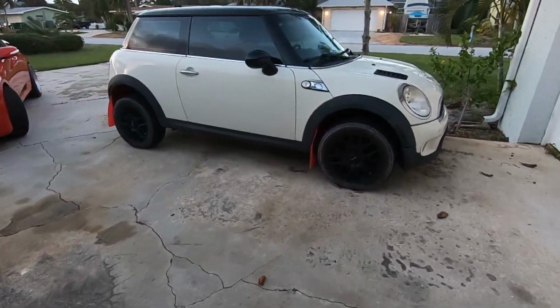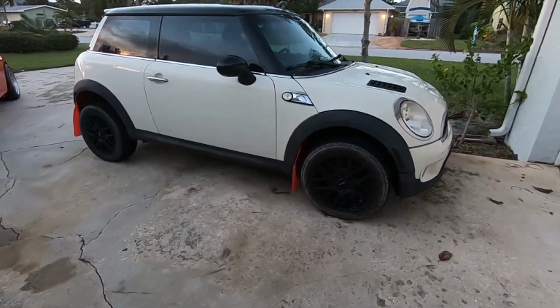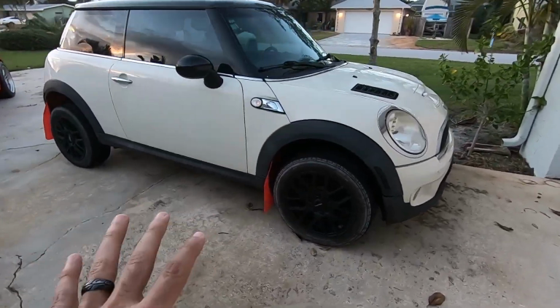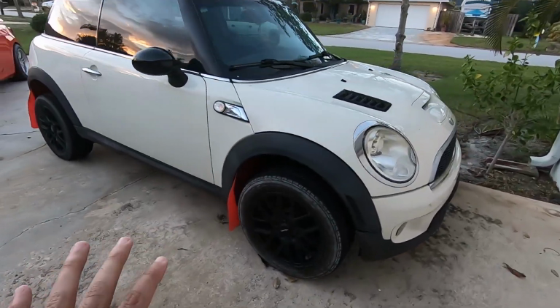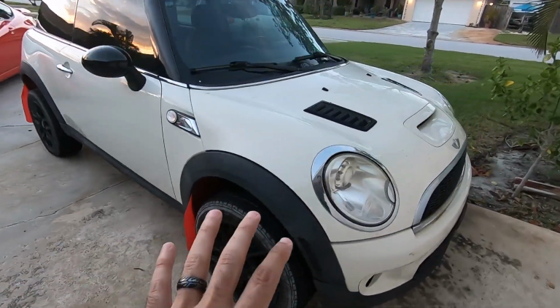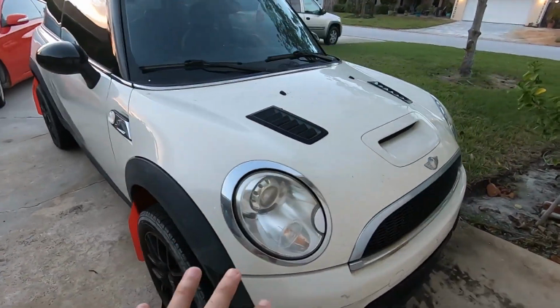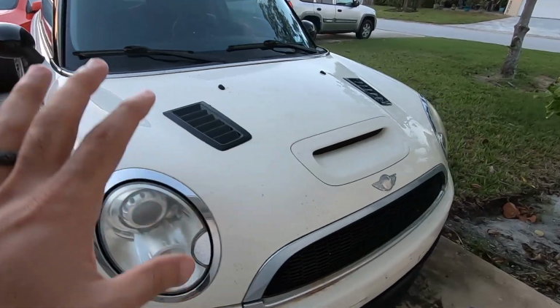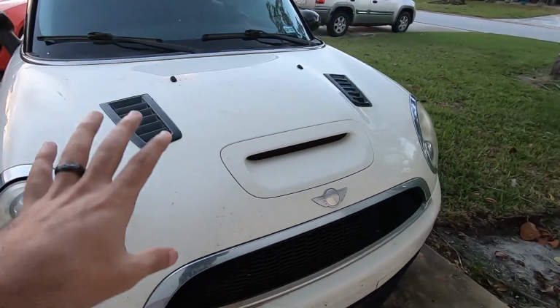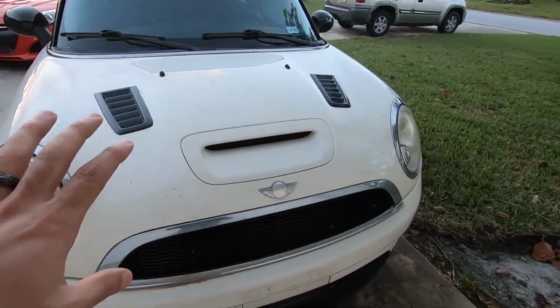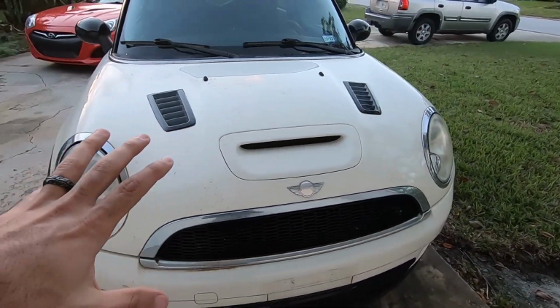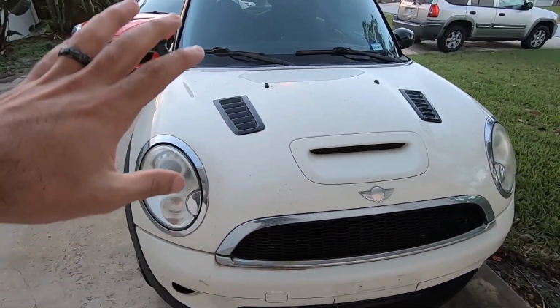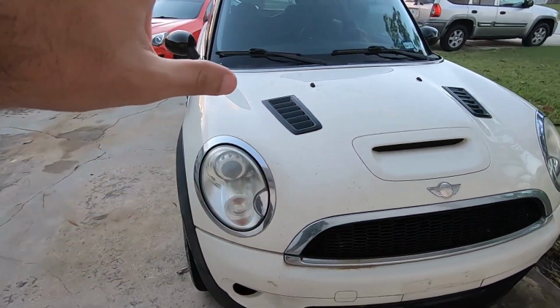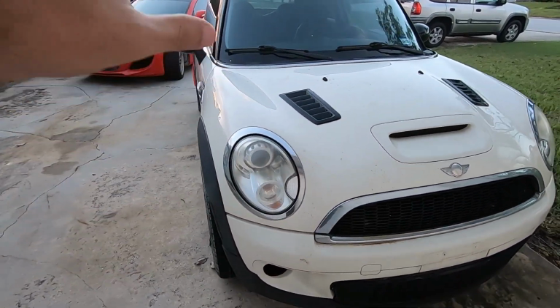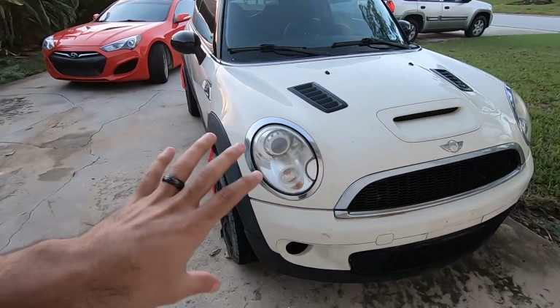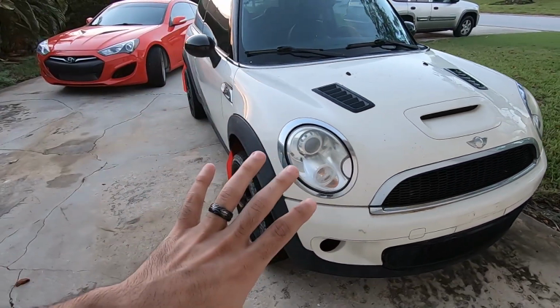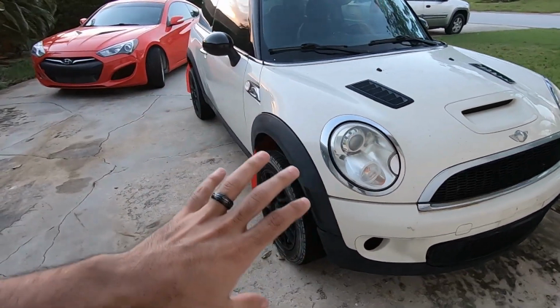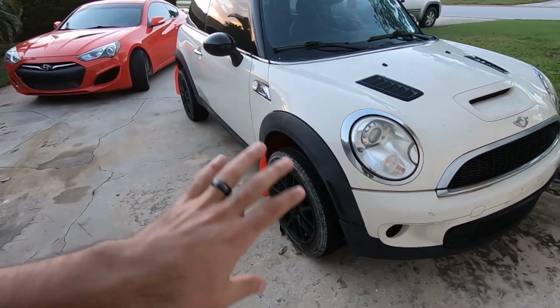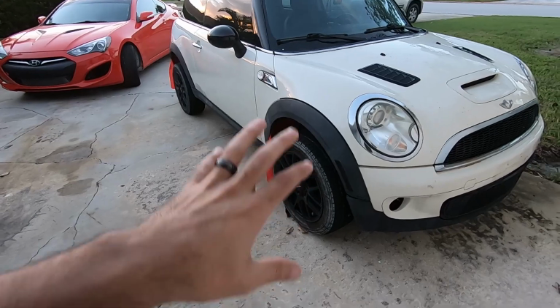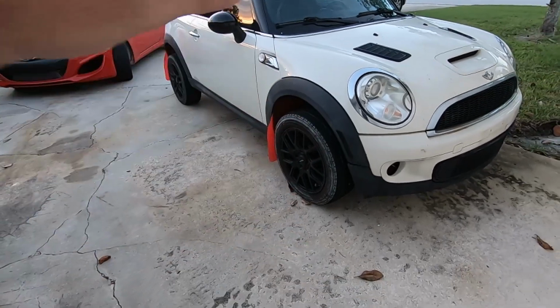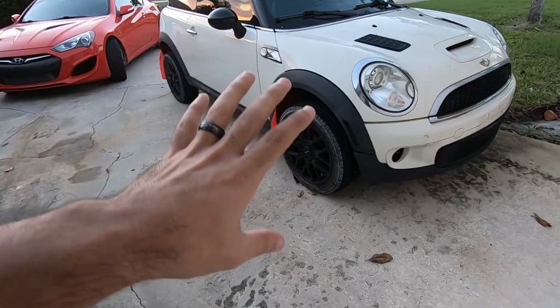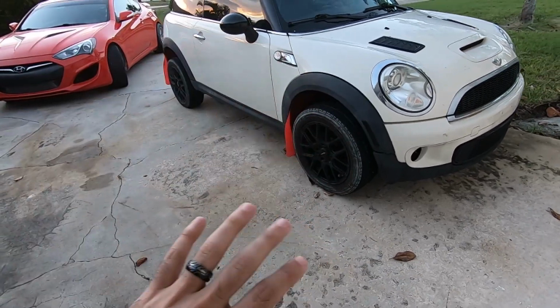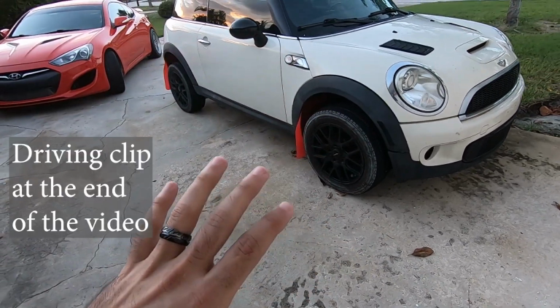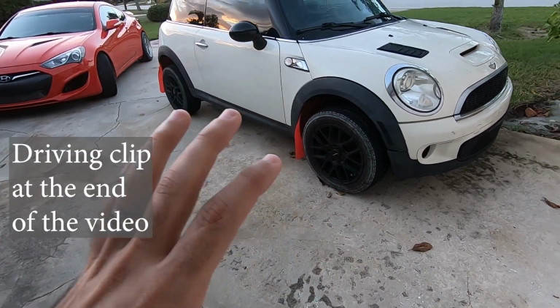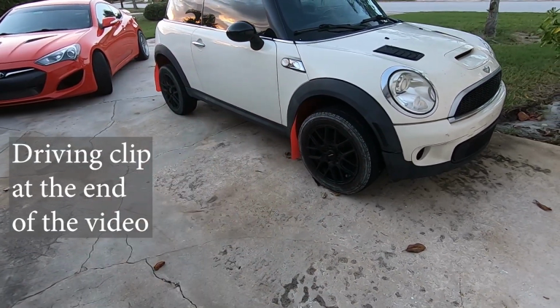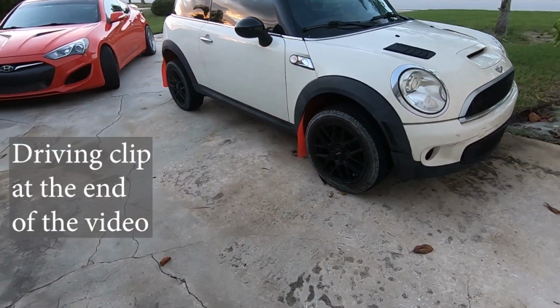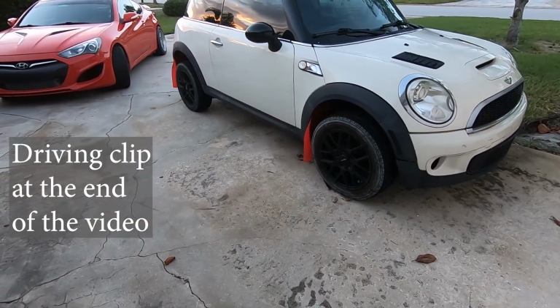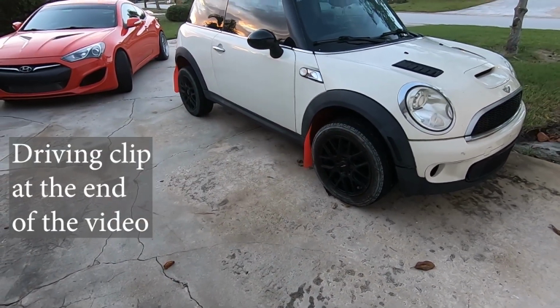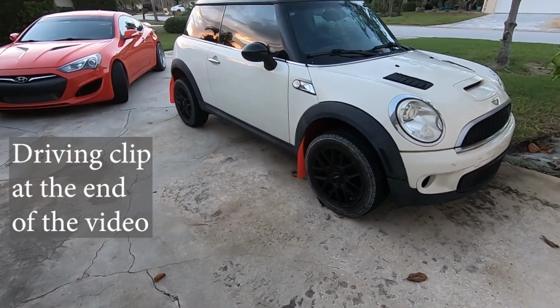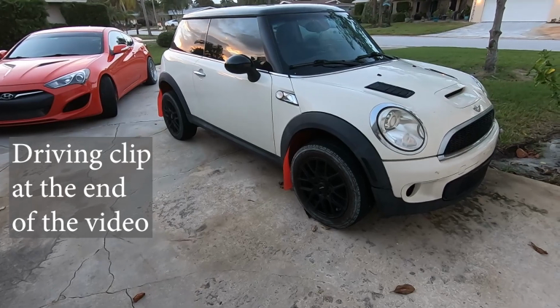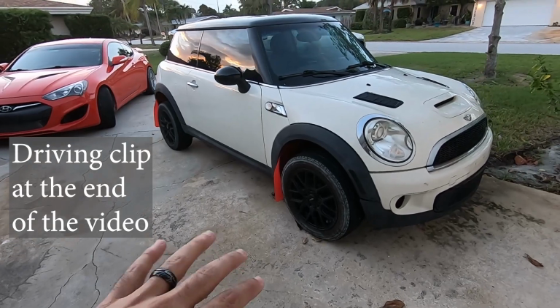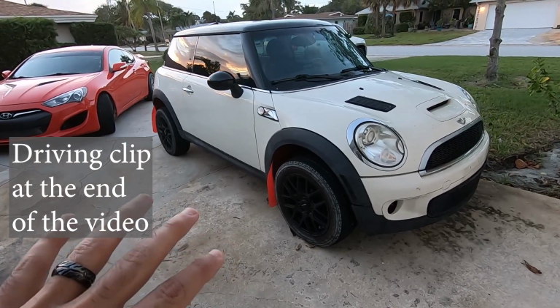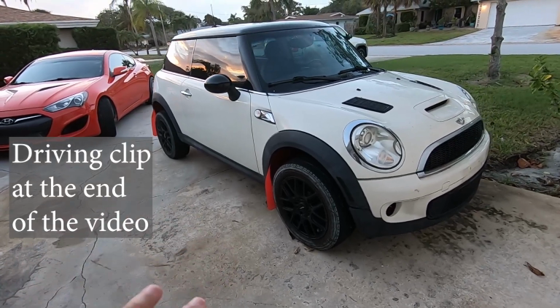We're talking about the Mini Cooper today. This is an all-wheel drive converted with a 4G63 engine, also turbocharged, that I've been using in some light rally racing here in Florida.